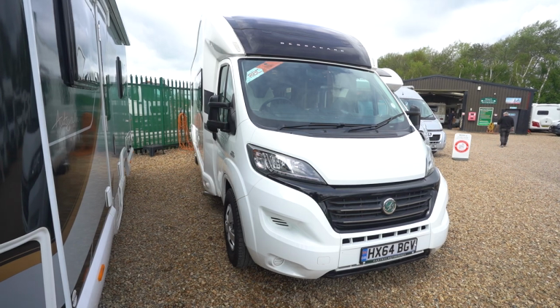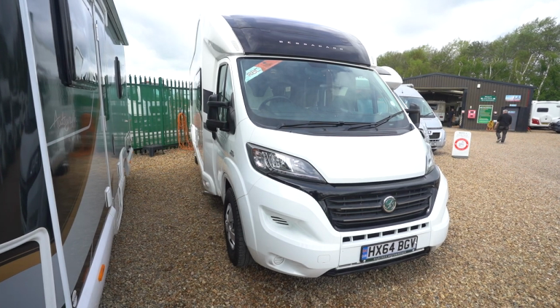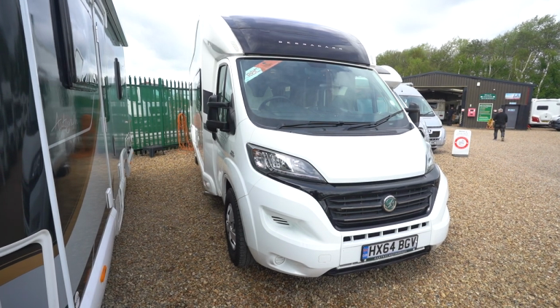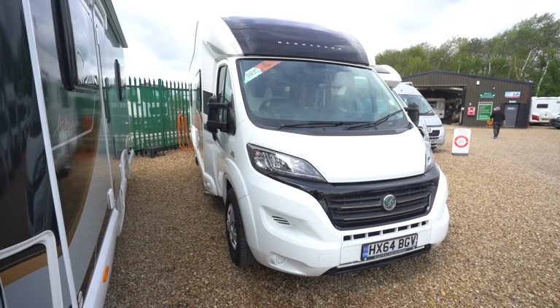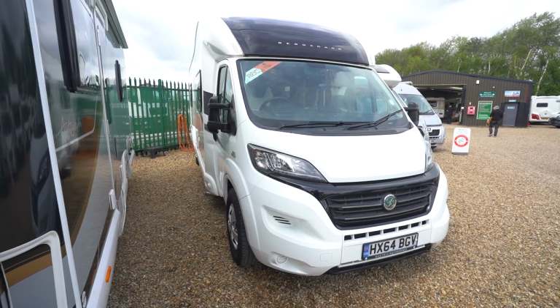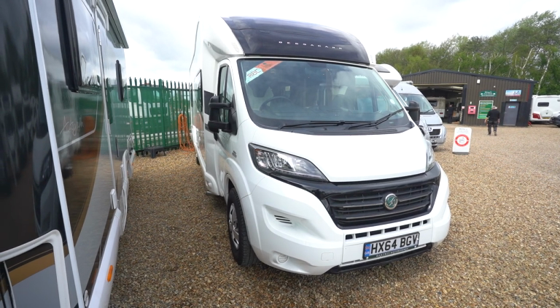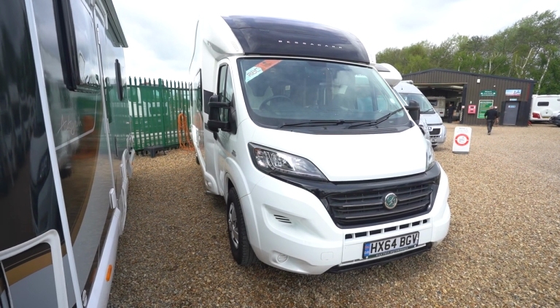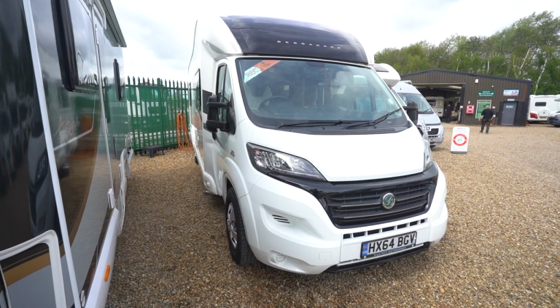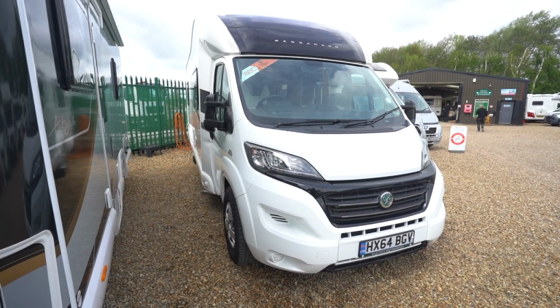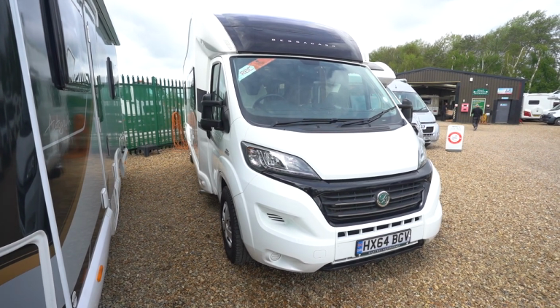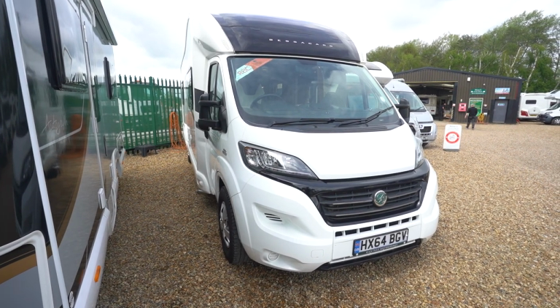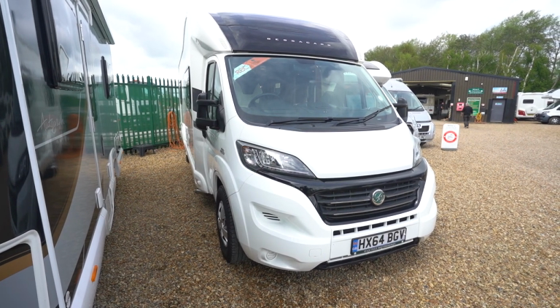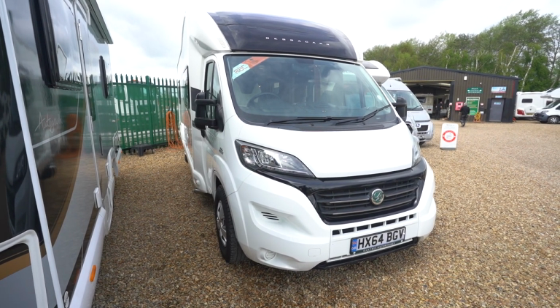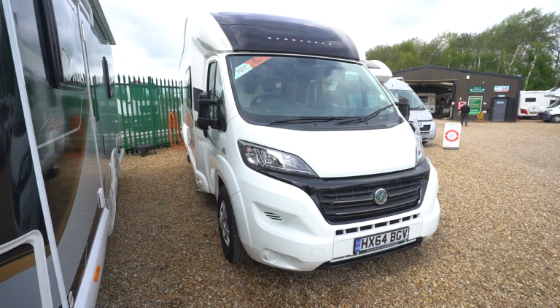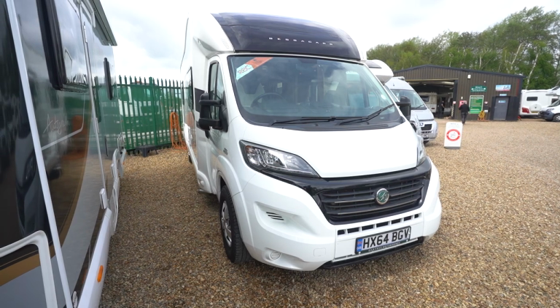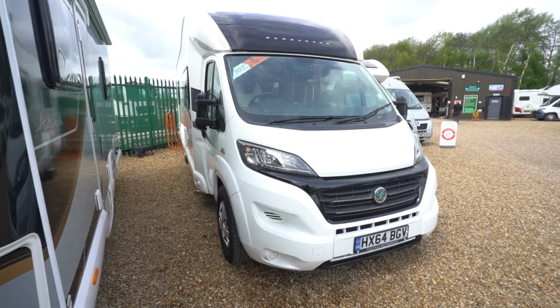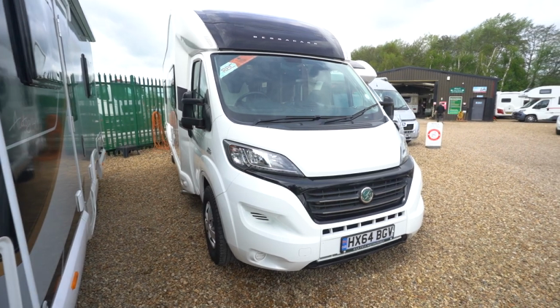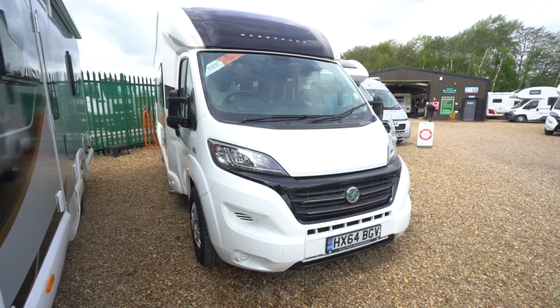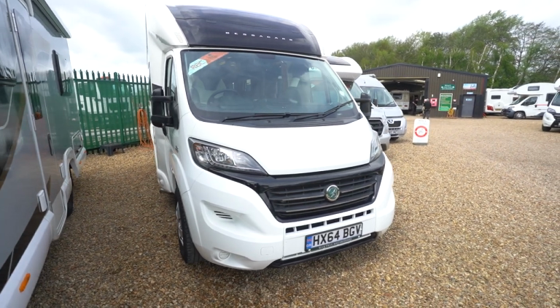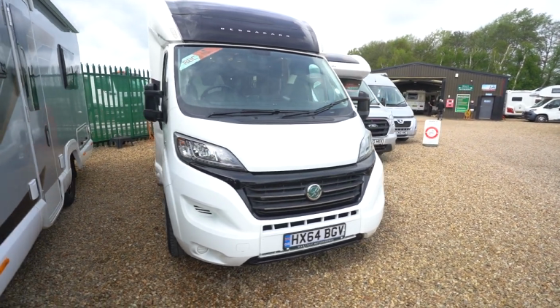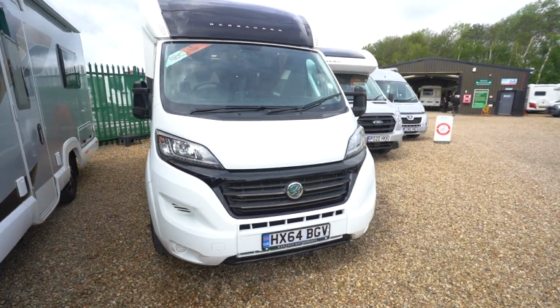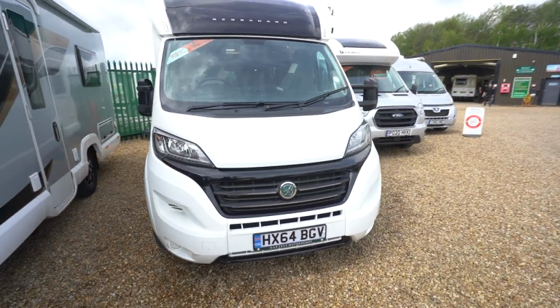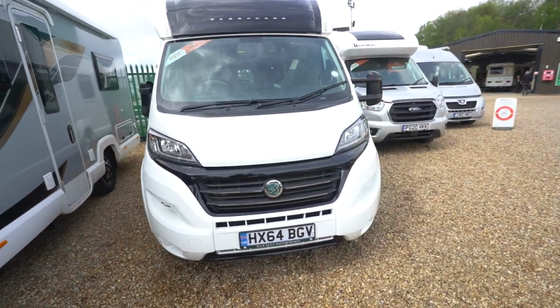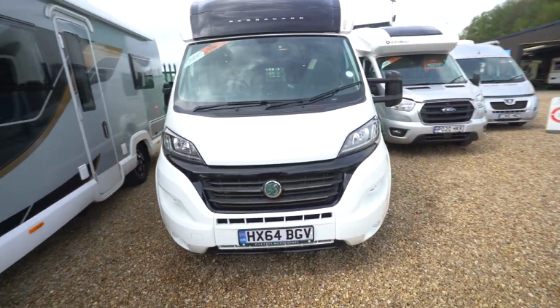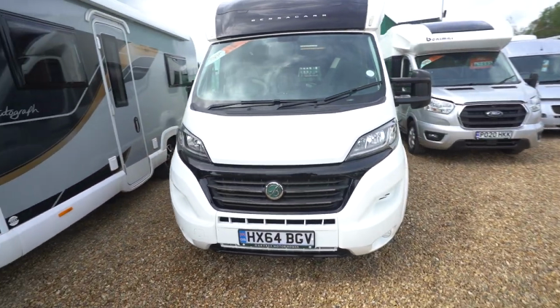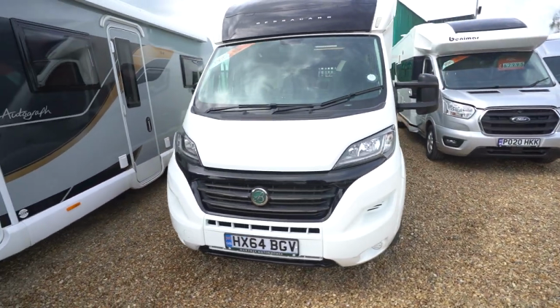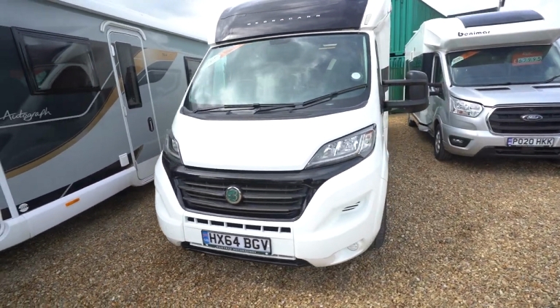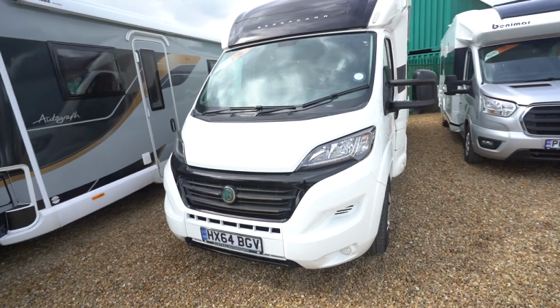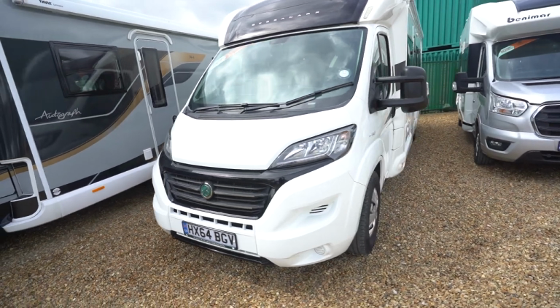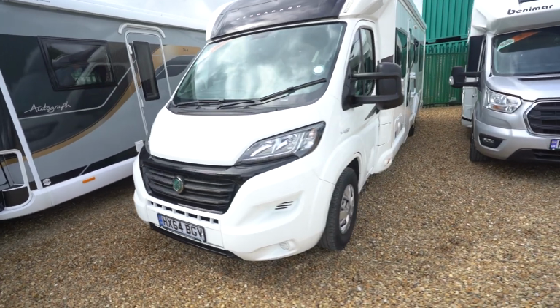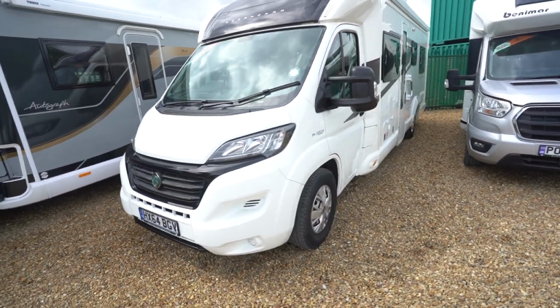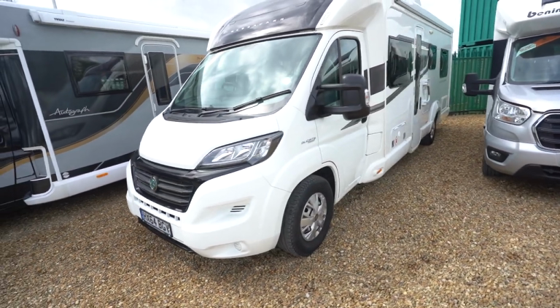Hello everyone, it's Ben from Oatree here. Today I'll be walking around this lovely Swift Bessica 496. It's on a 2014-64 registration and in beautiful condition.